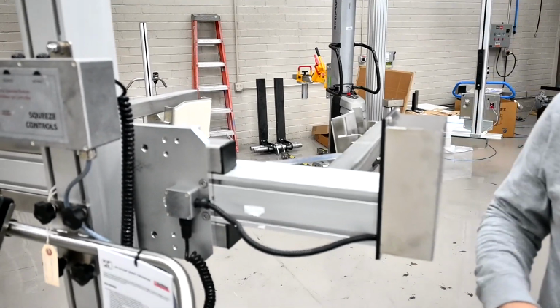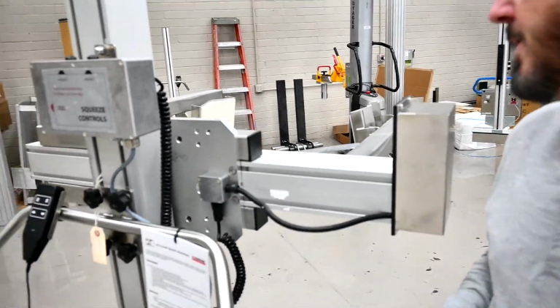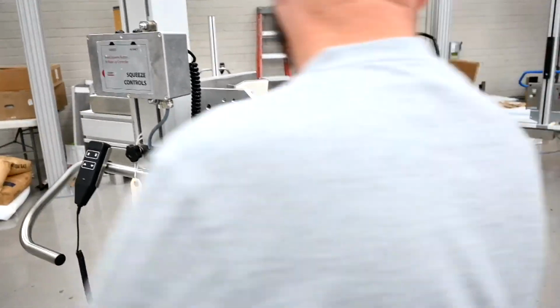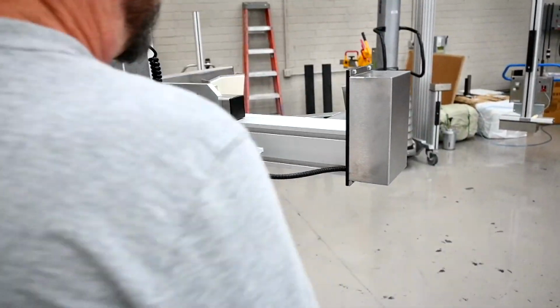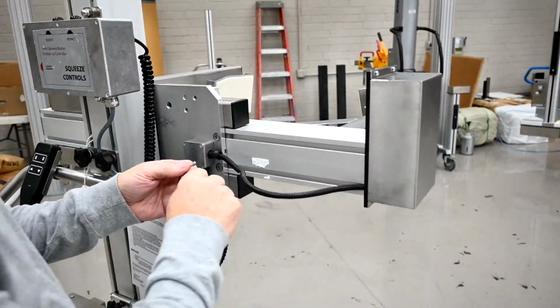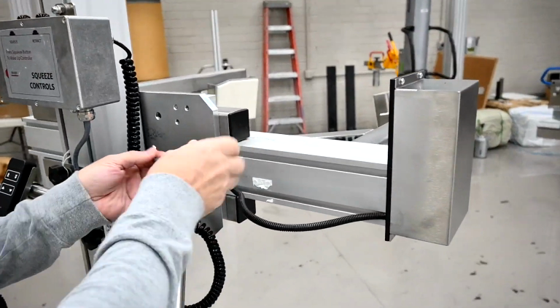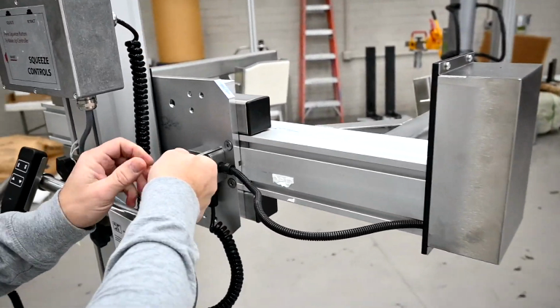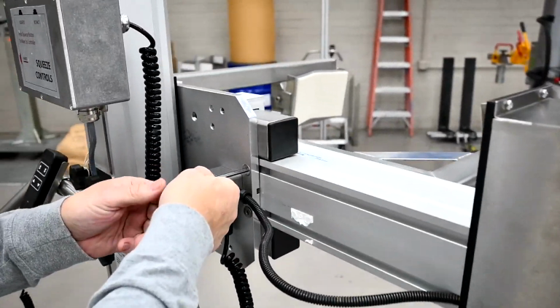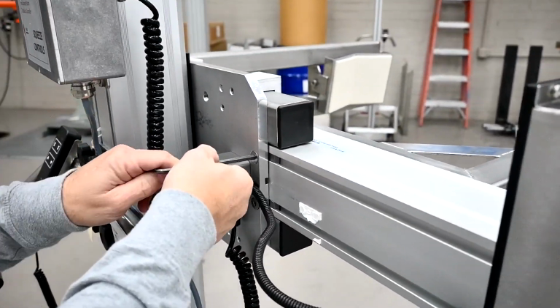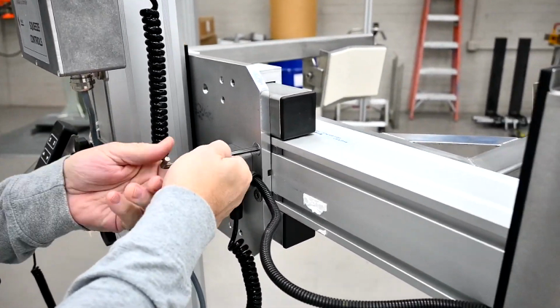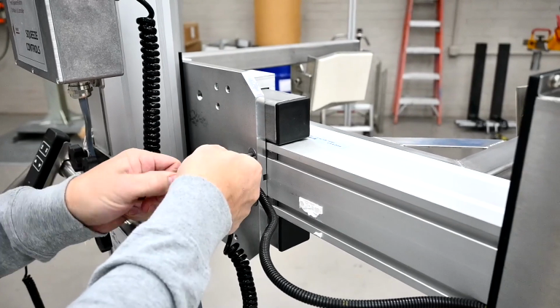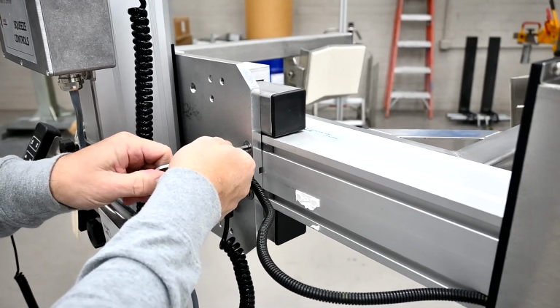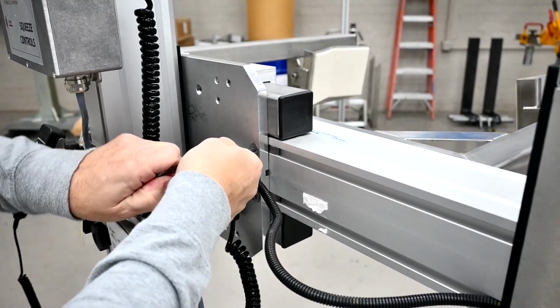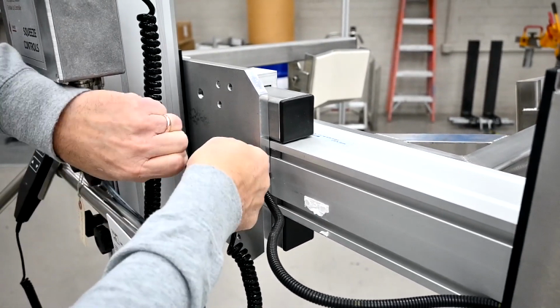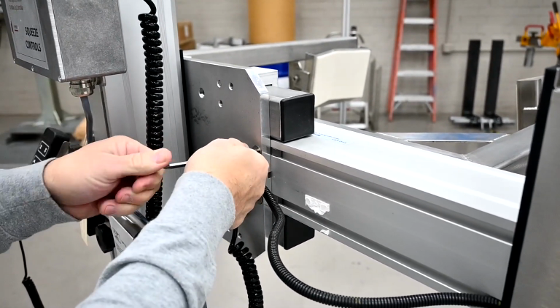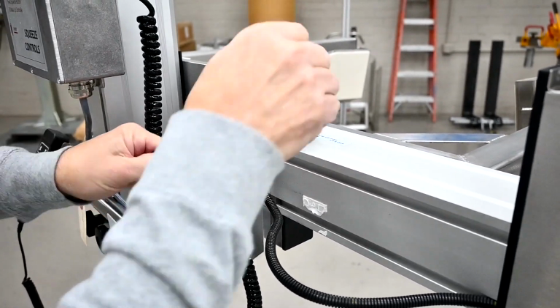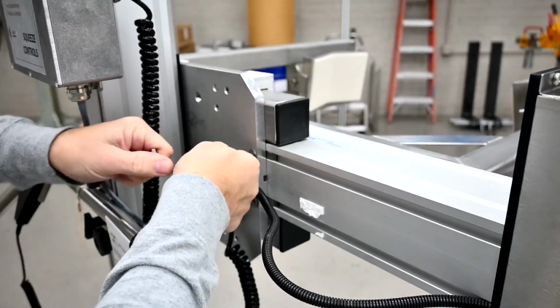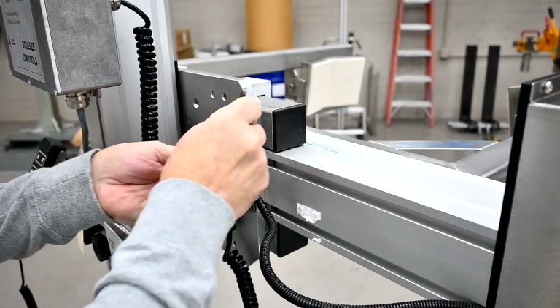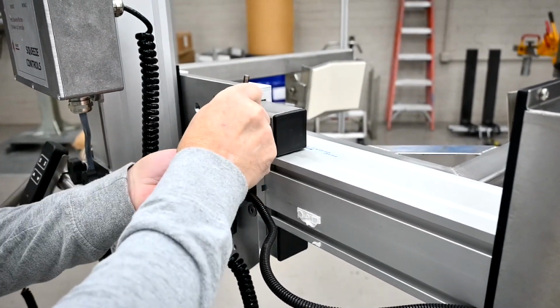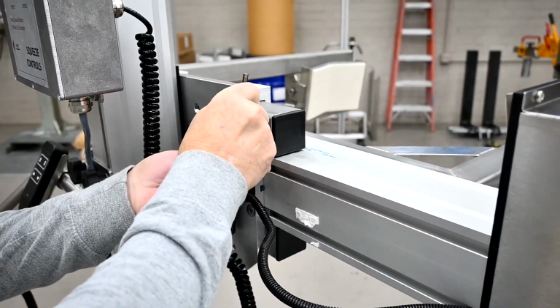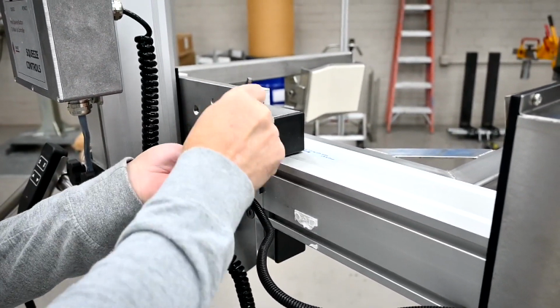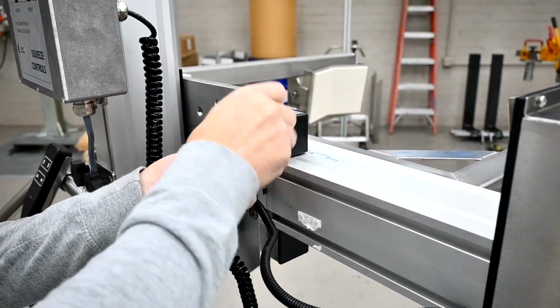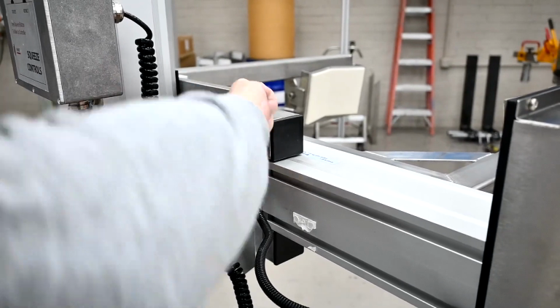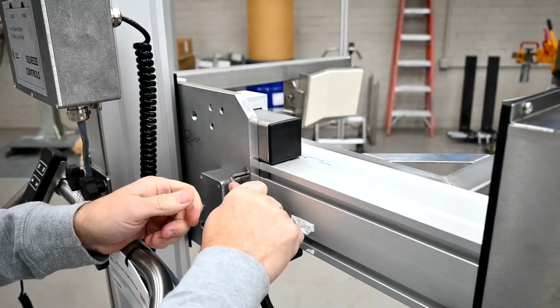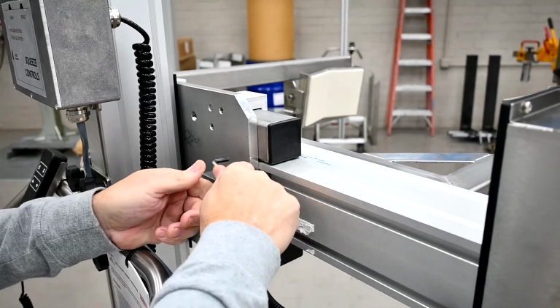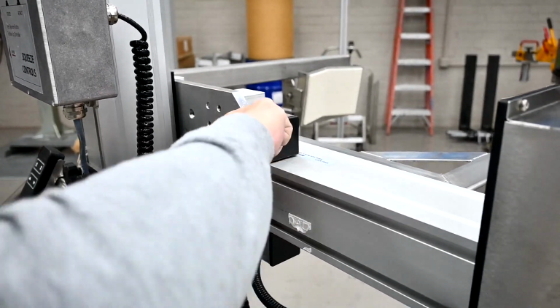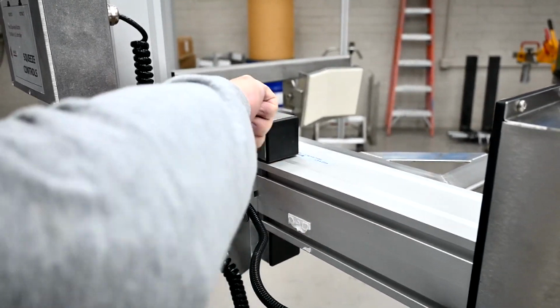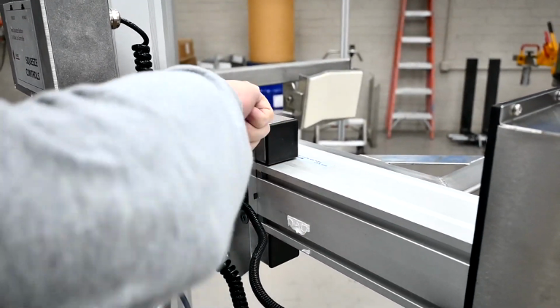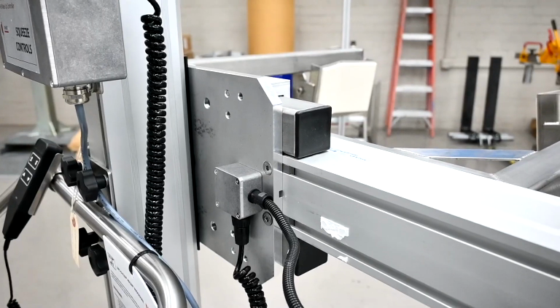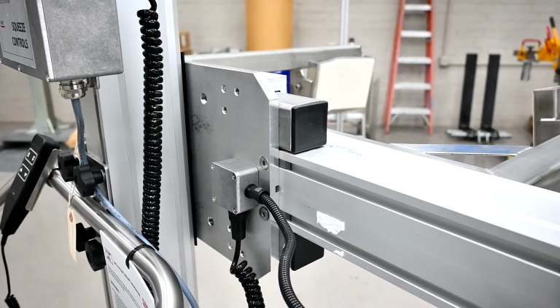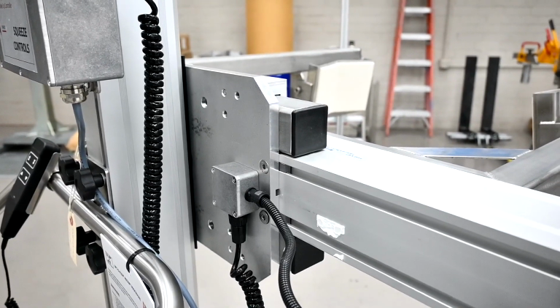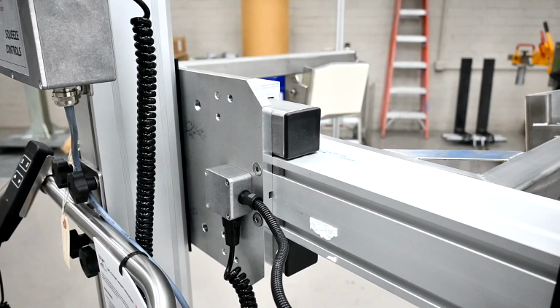Then once you have that placed where you want to be, just tighten the four bolts back up. Make sure you tighten them pretty firmly so the squeeze mast will not go out of adjustment.